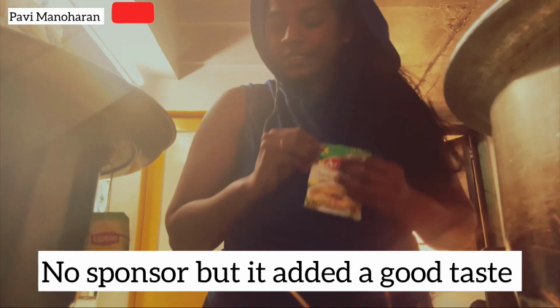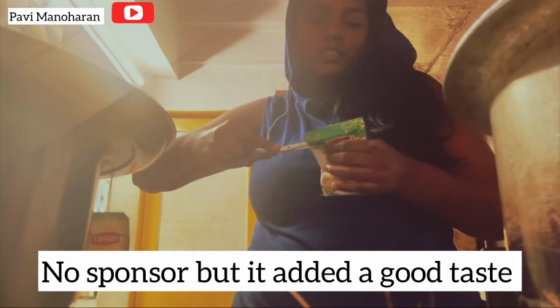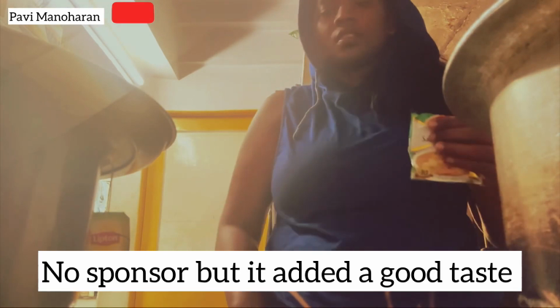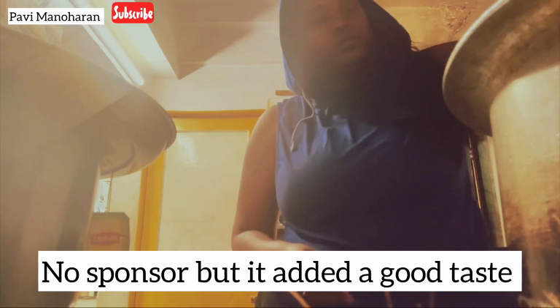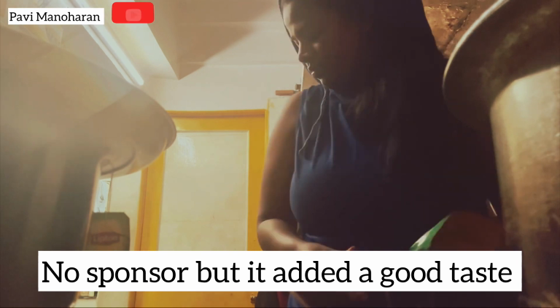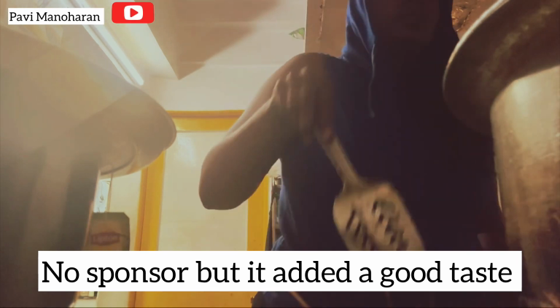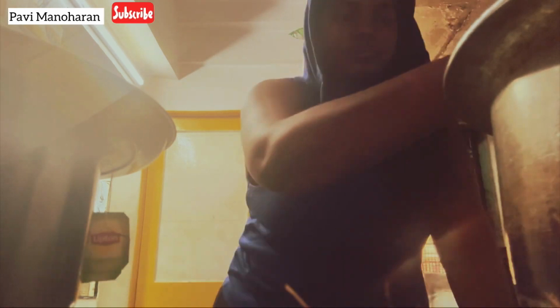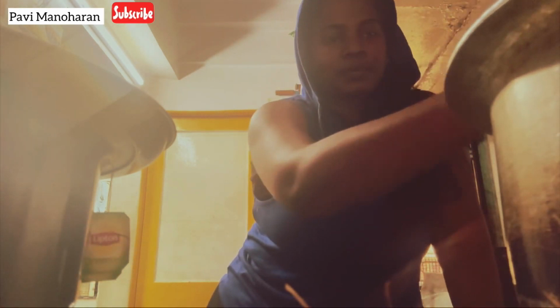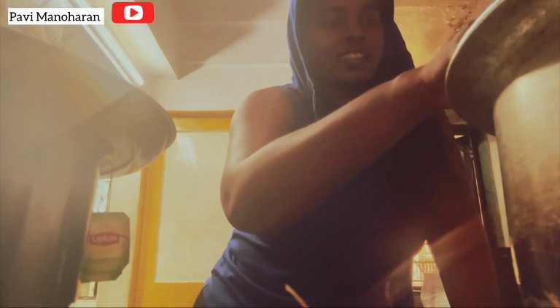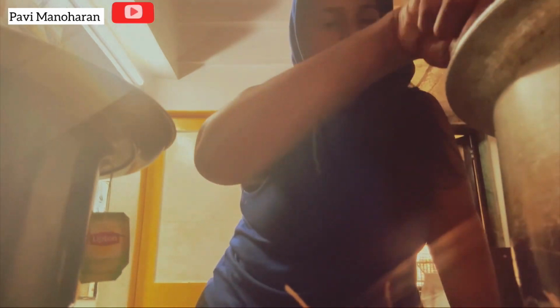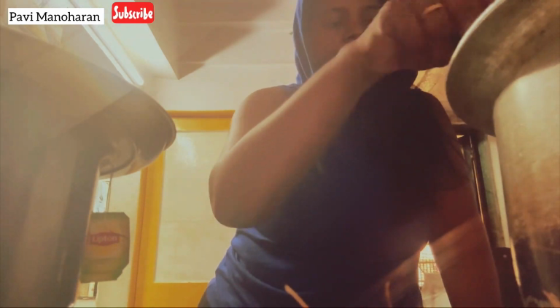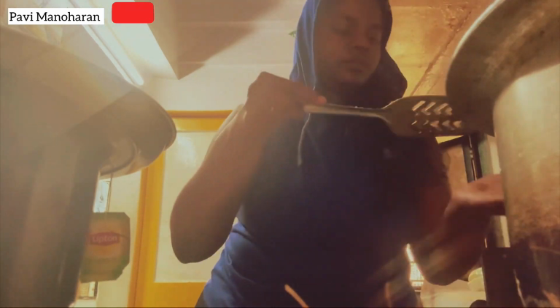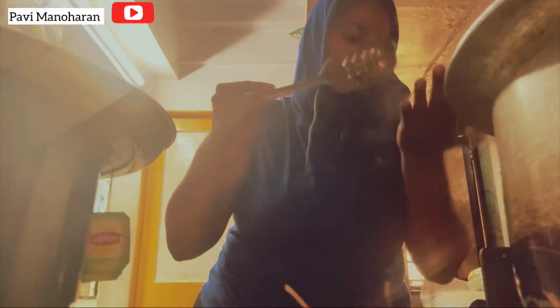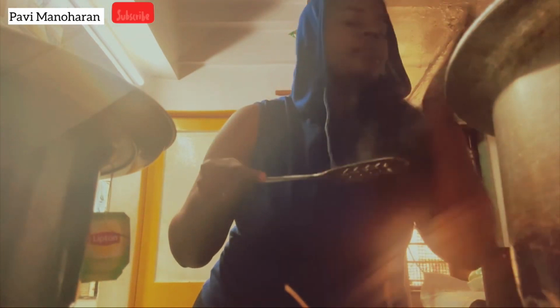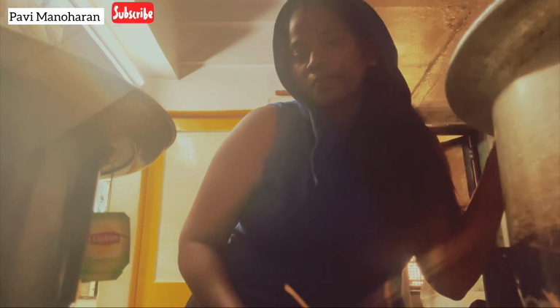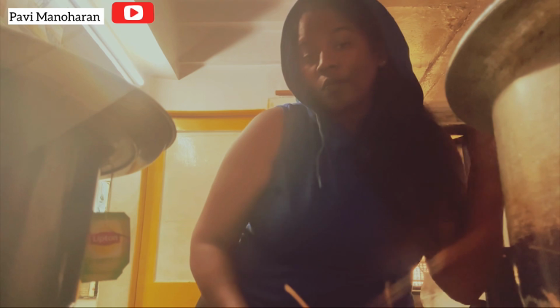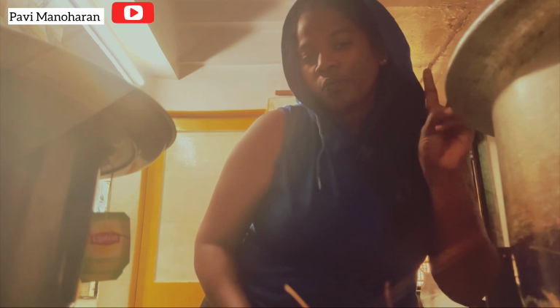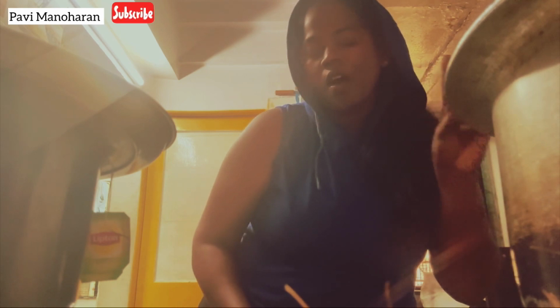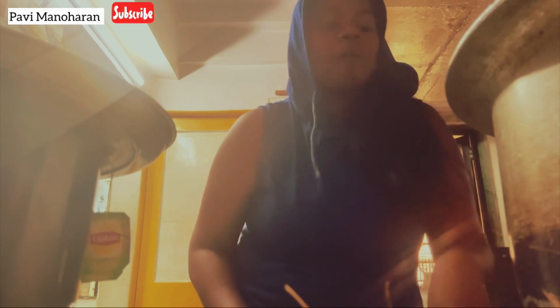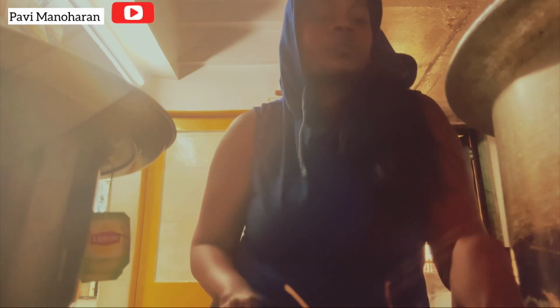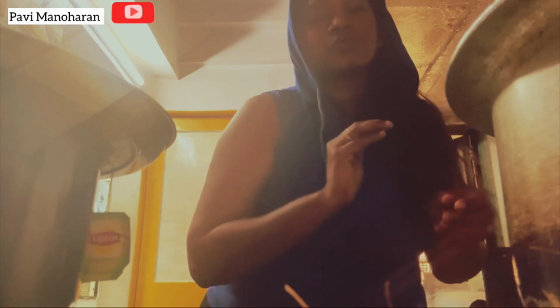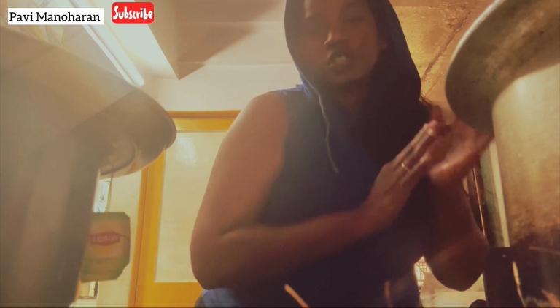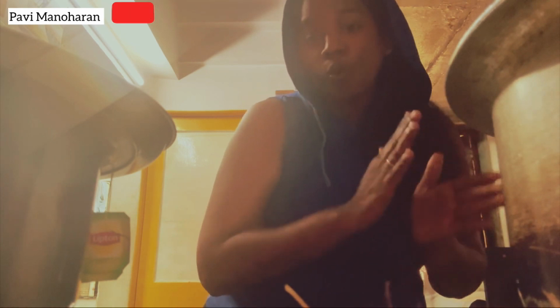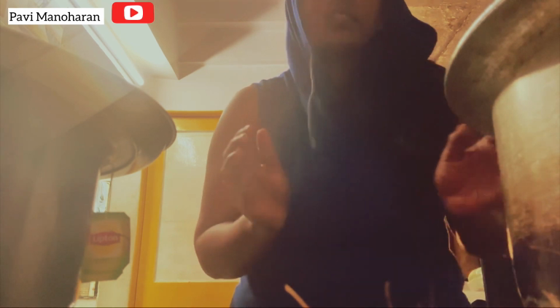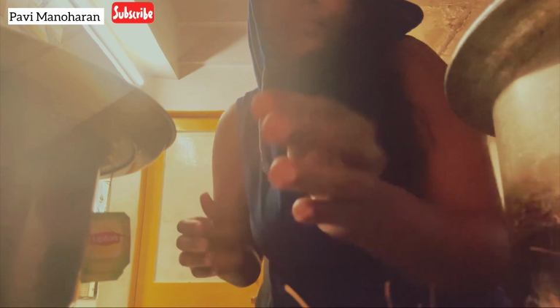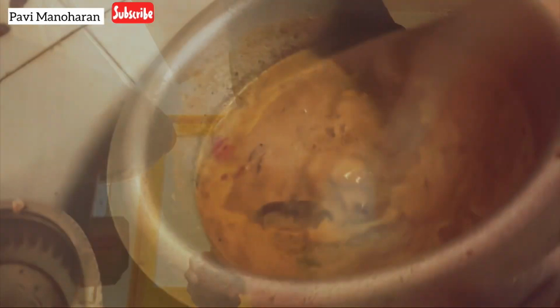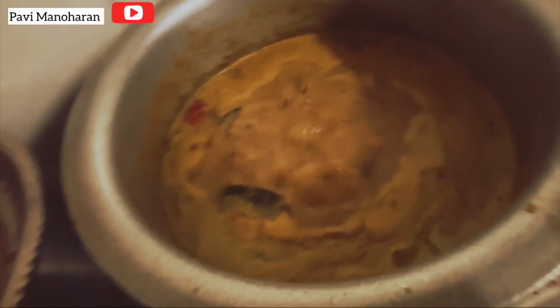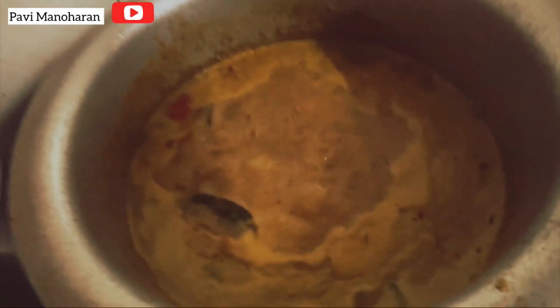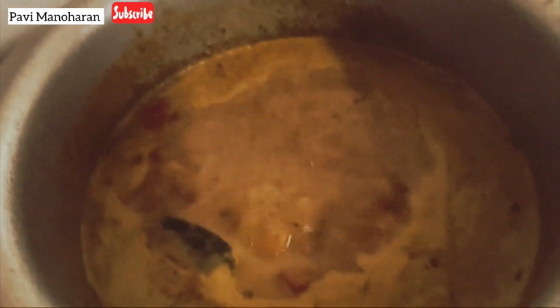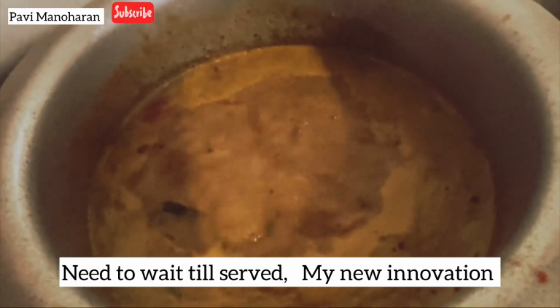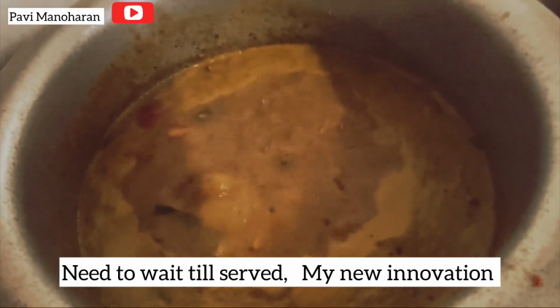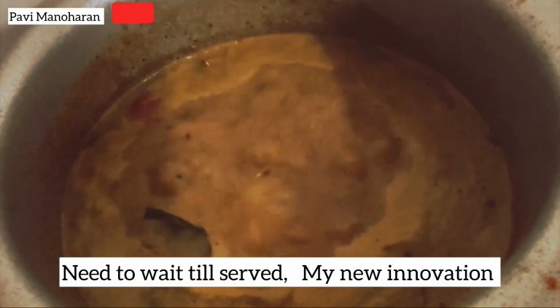It's not bad — it was tasting good after adding masala. Let's make it boil now and wait for some time.